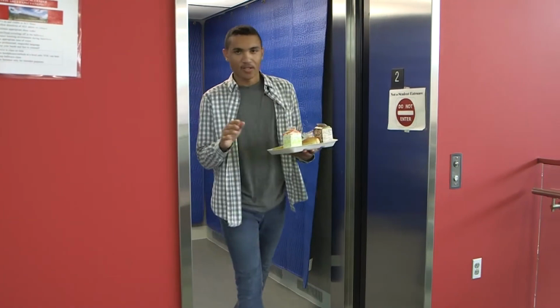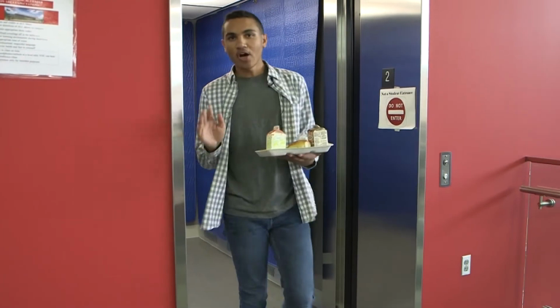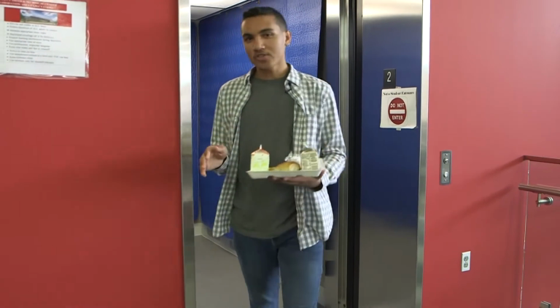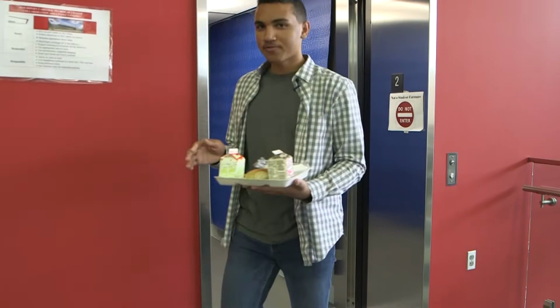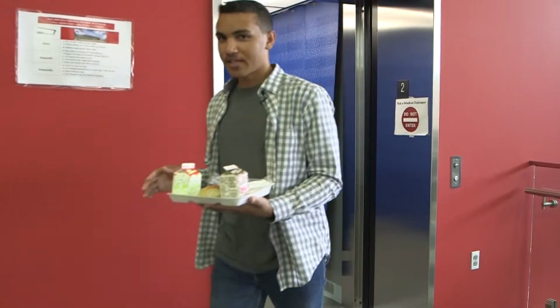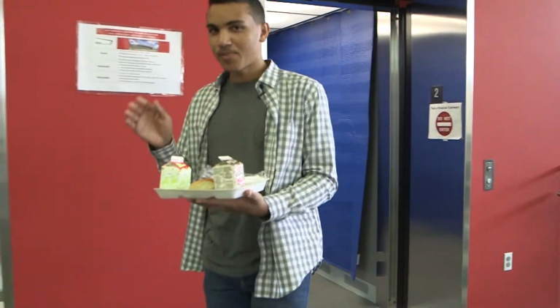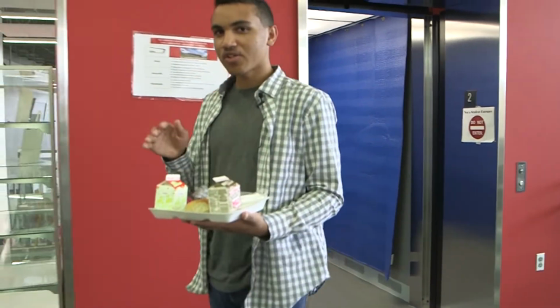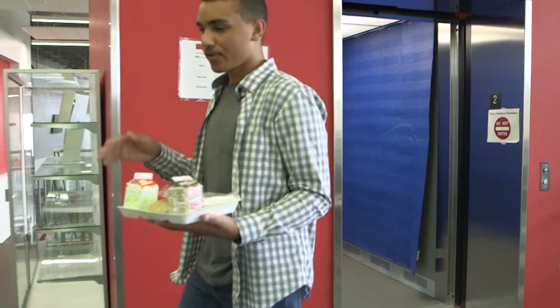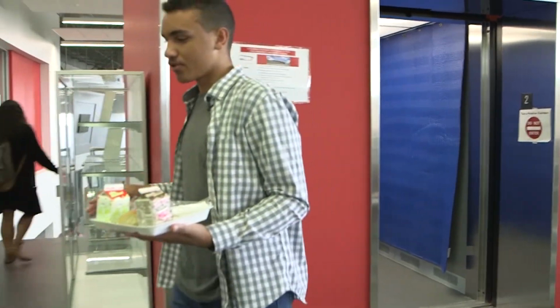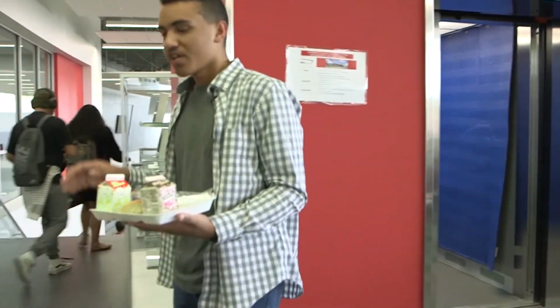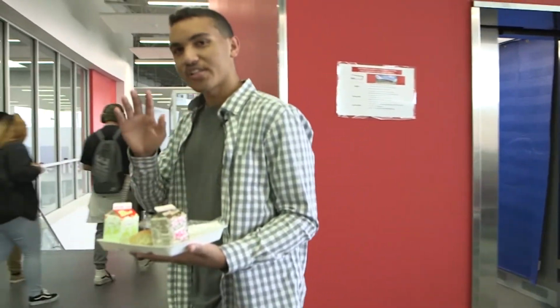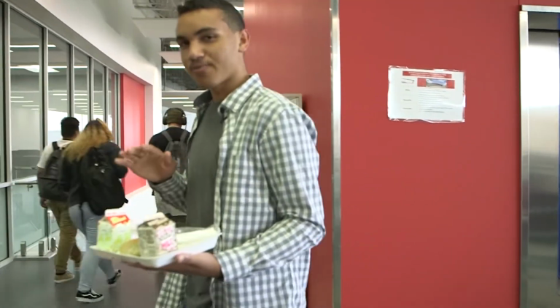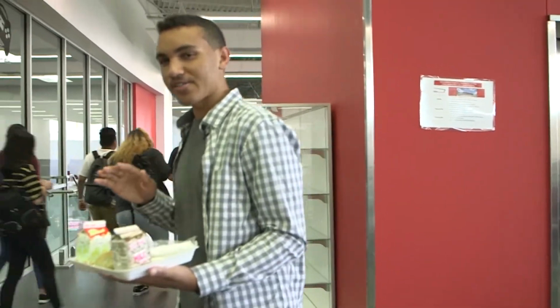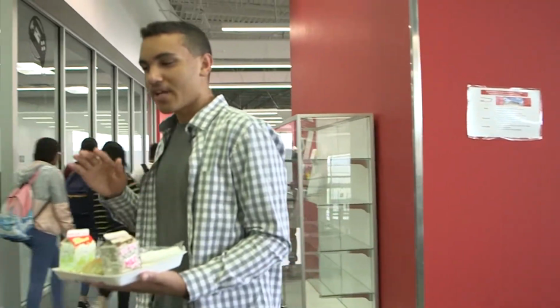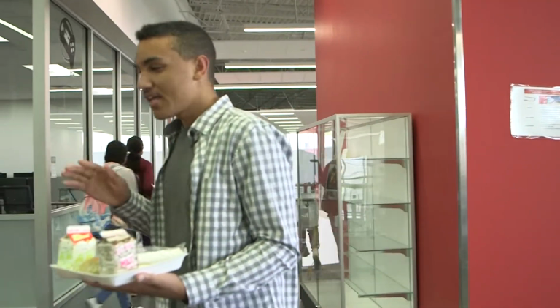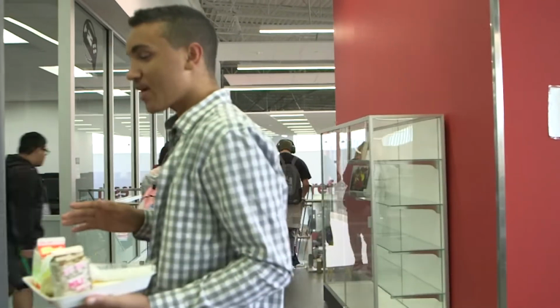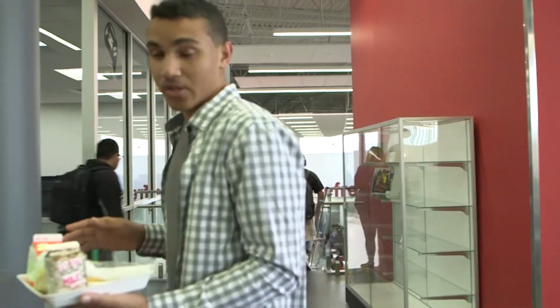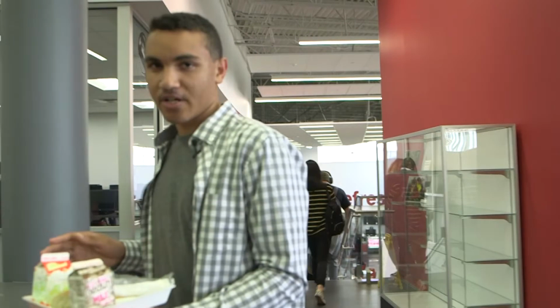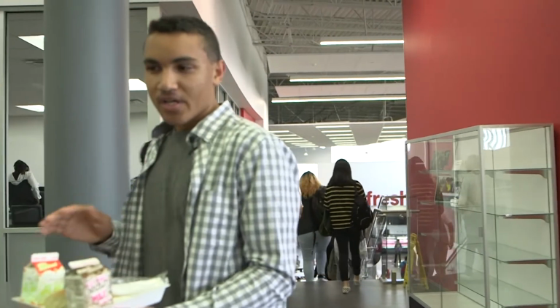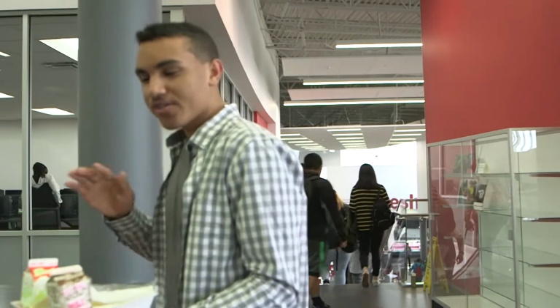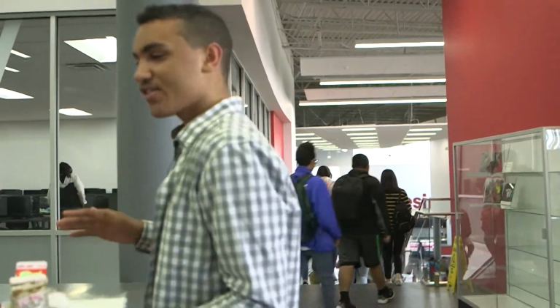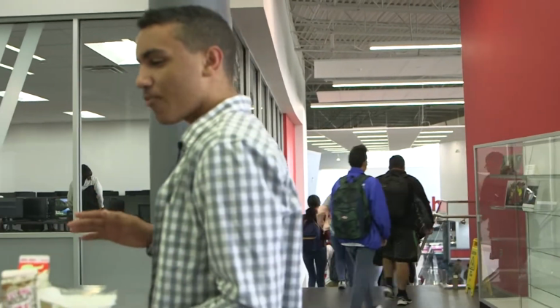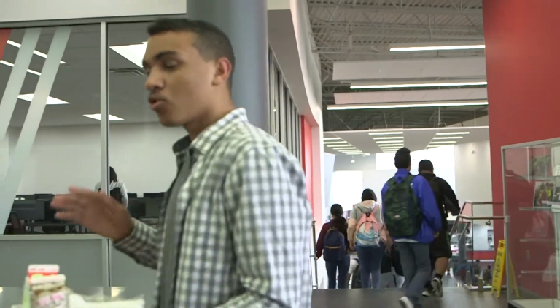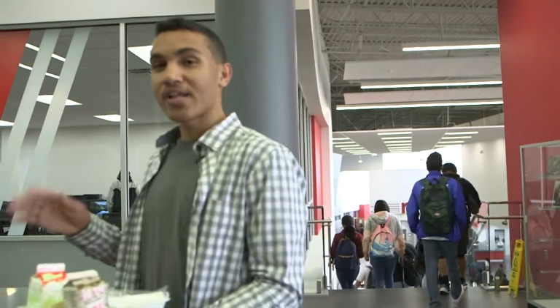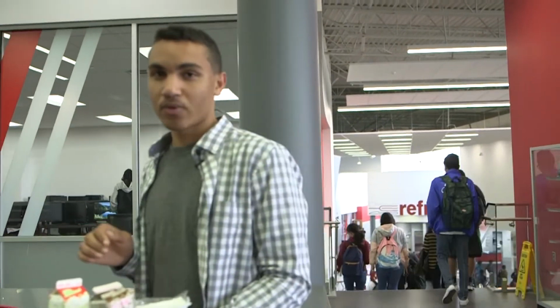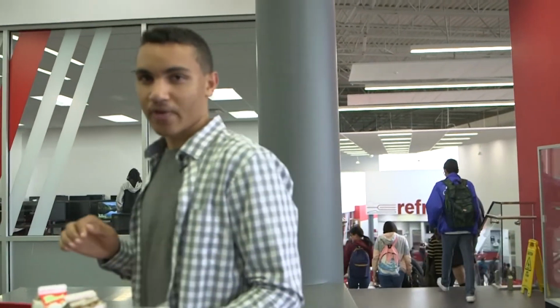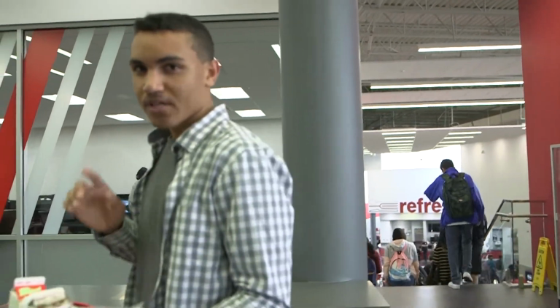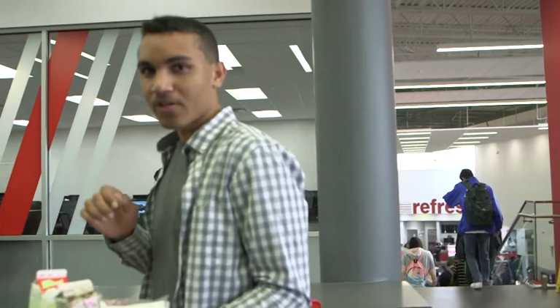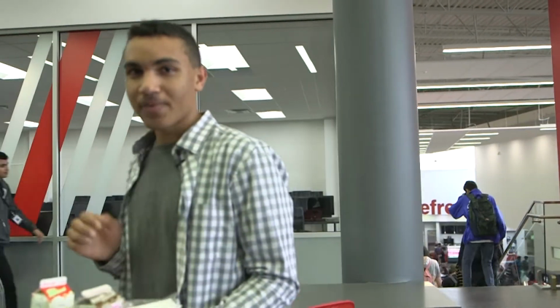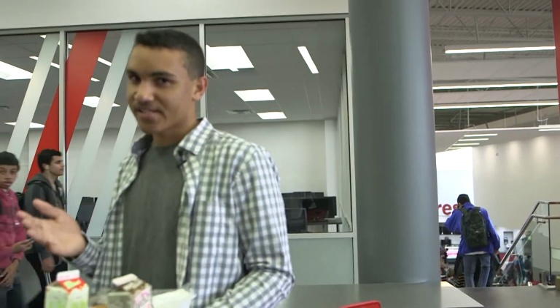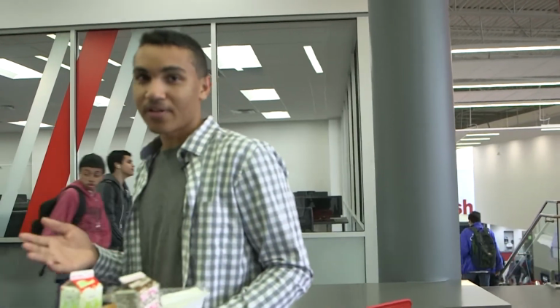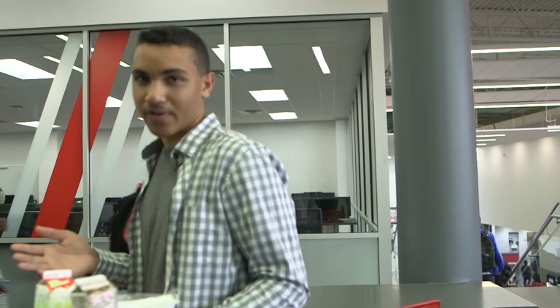Now, although Title I funding is based on free and reduced lunch, the selection process for it isn't based on low-income. Arlington ISD operates school-wide Title I programs. The following clip is an example of one of those.